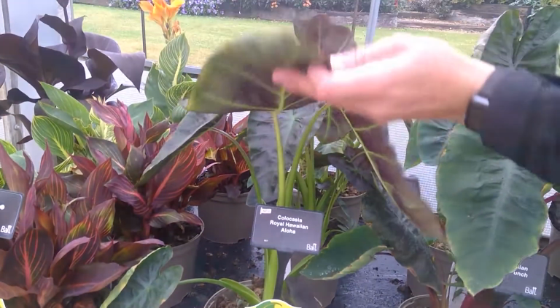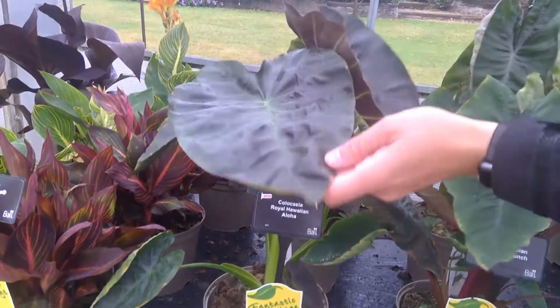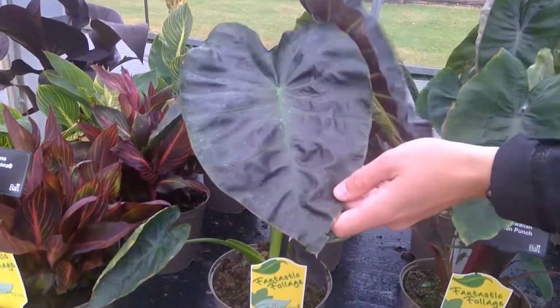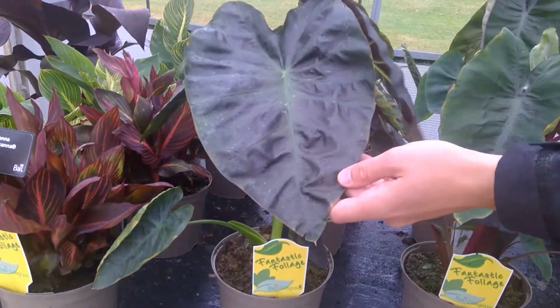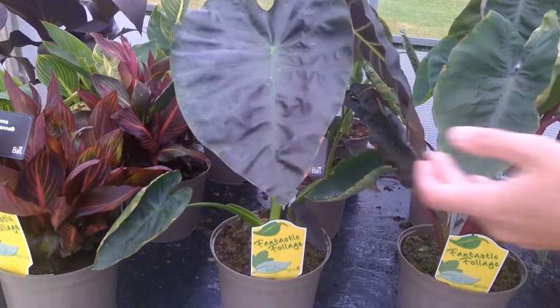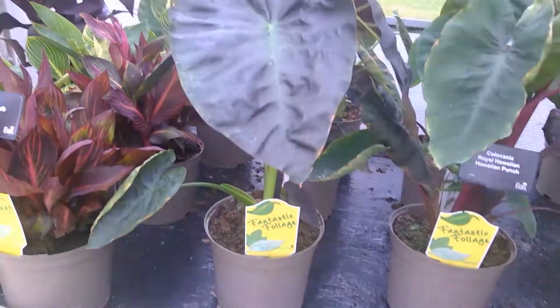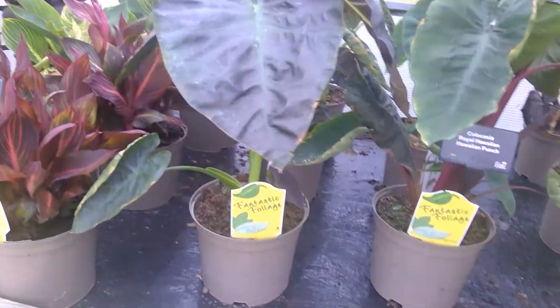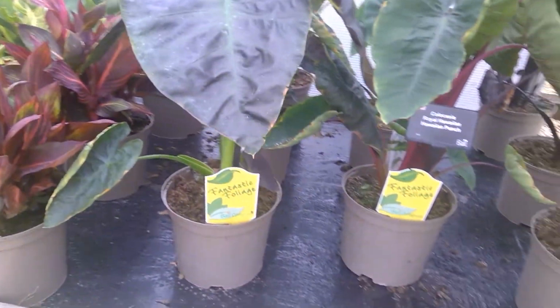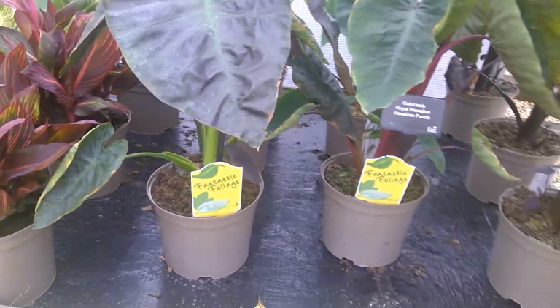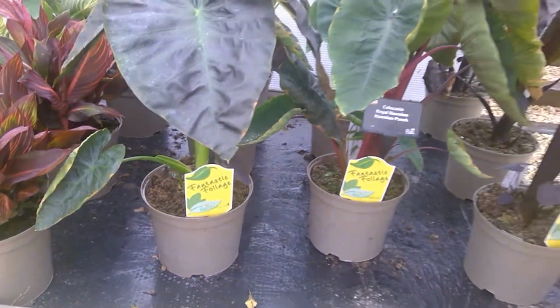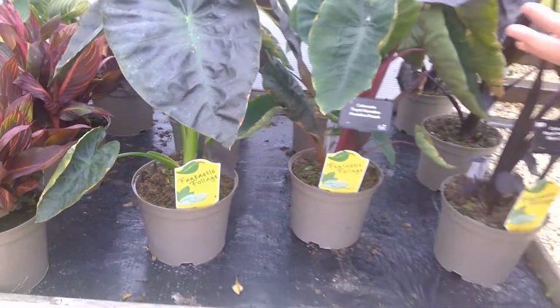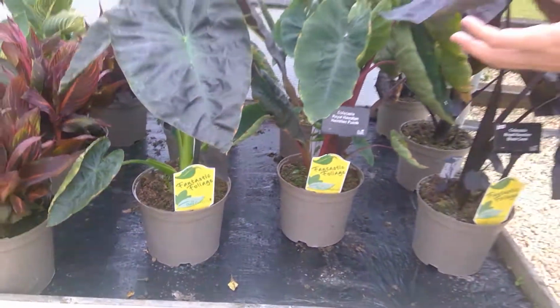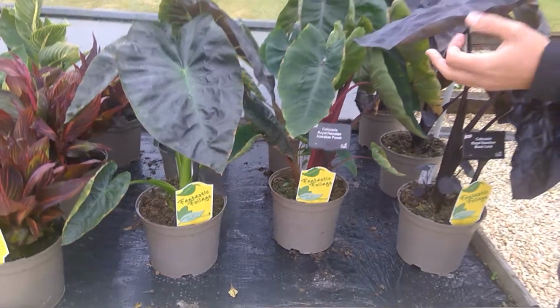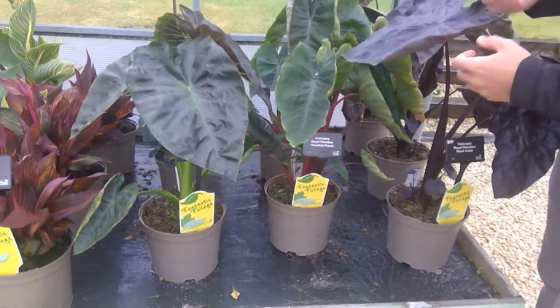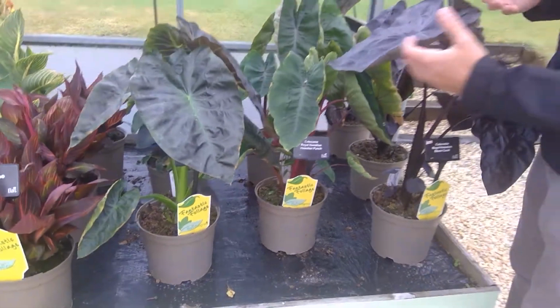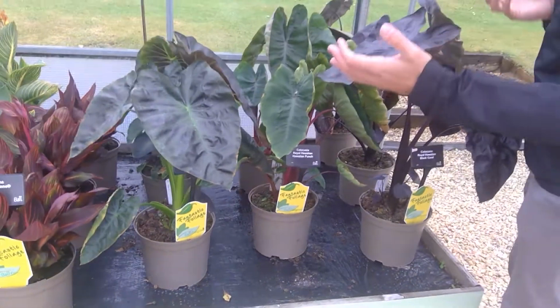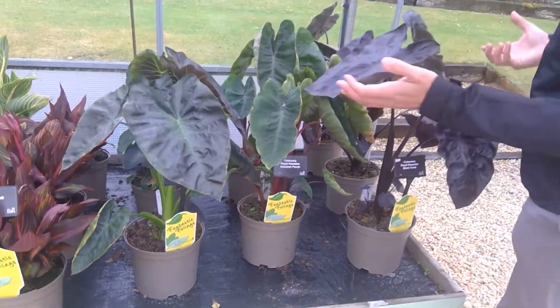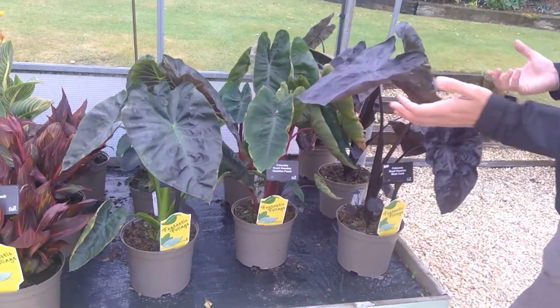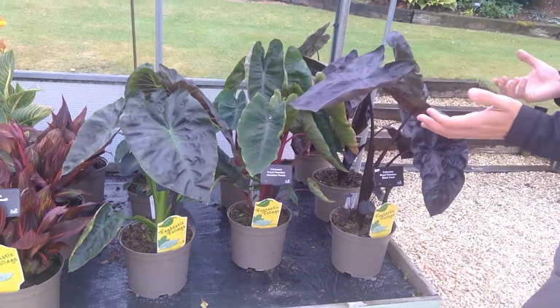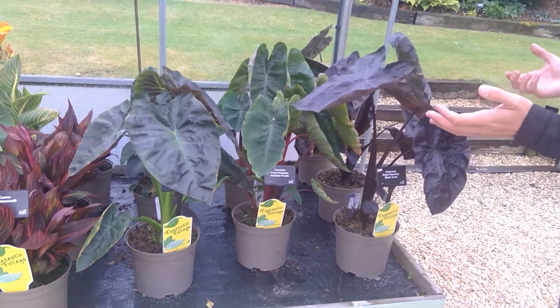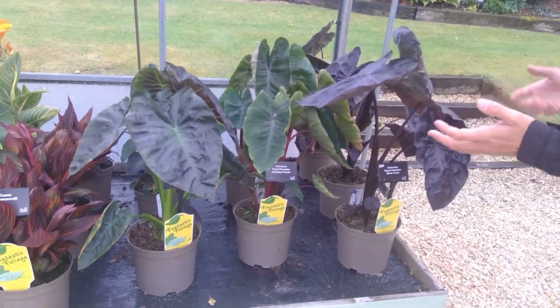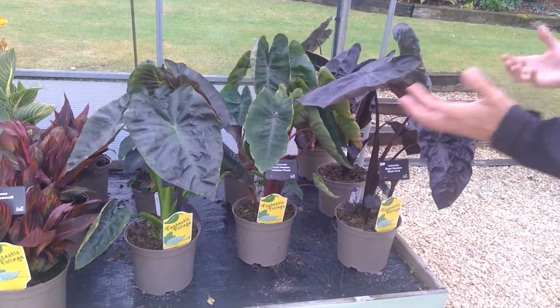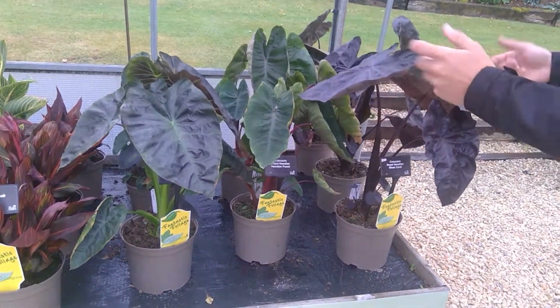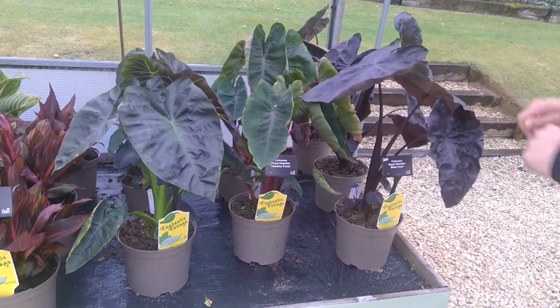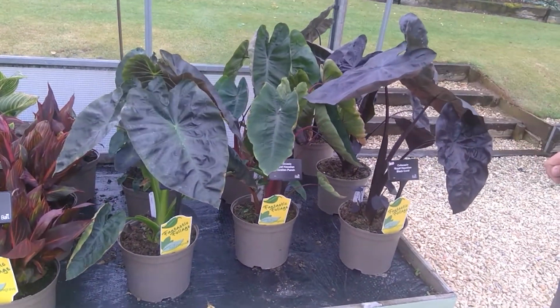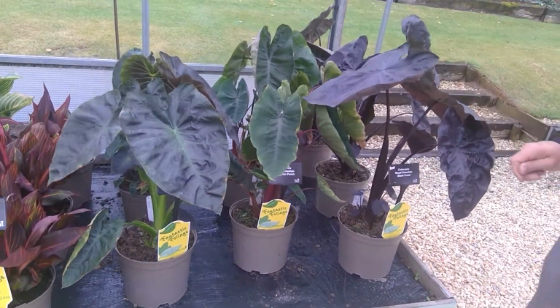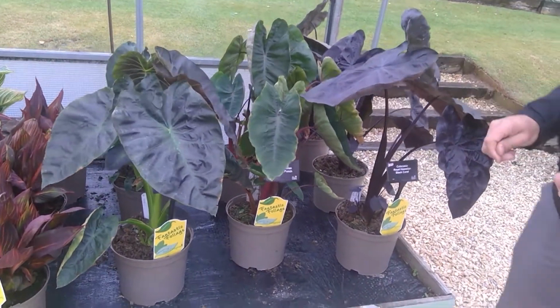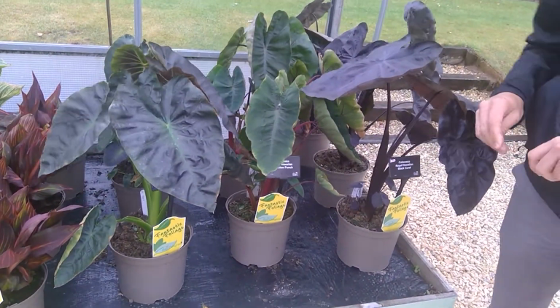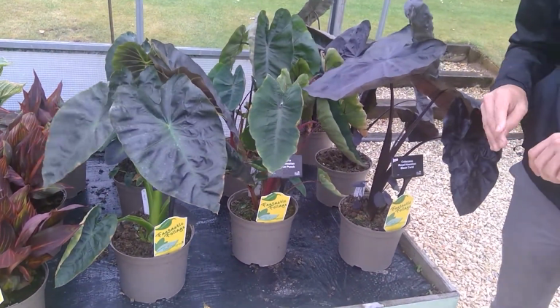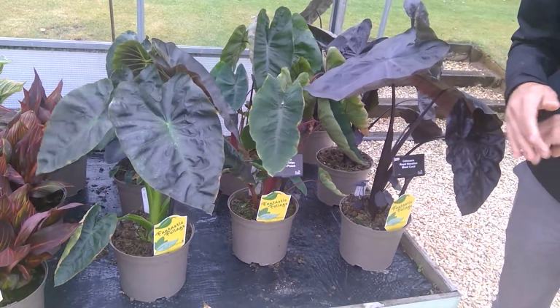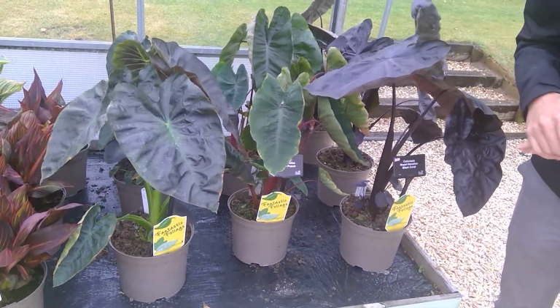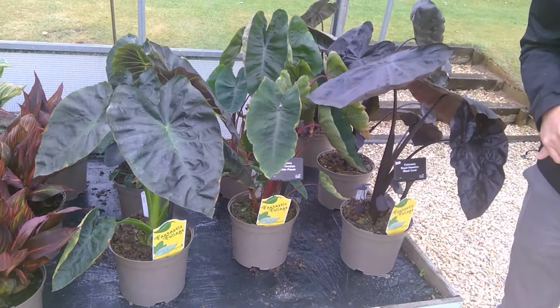So if you're trying to create an exotic feel for your plant area, or just love Colocasias, we think you'll really like the Royal Hawaiian series.